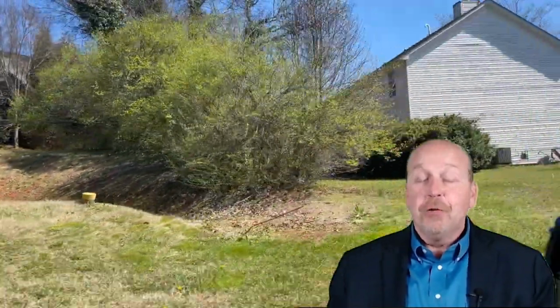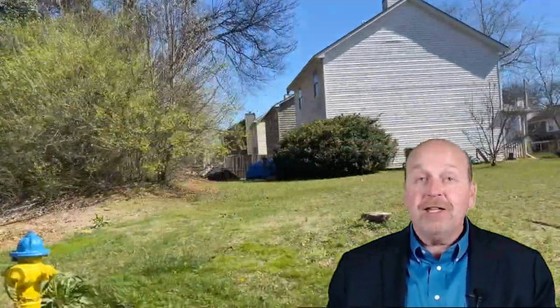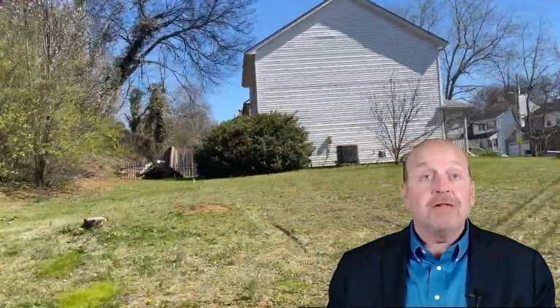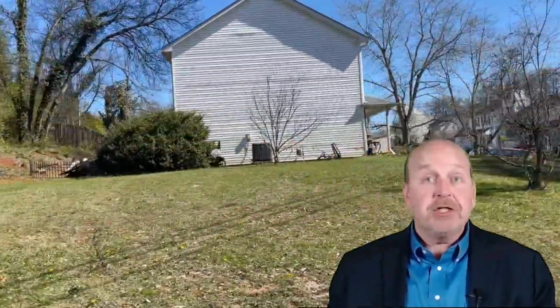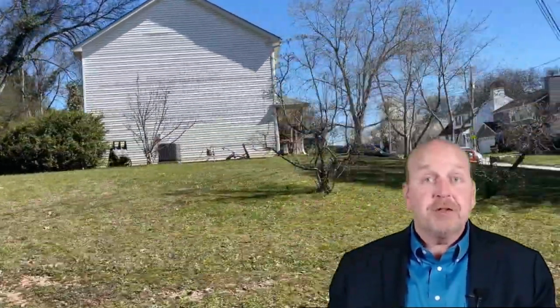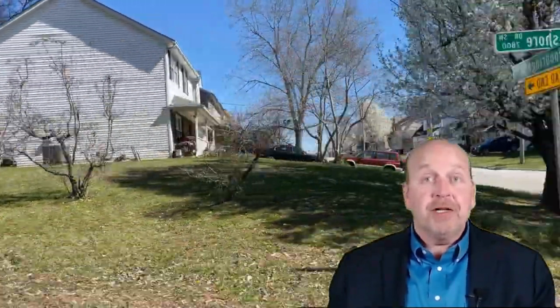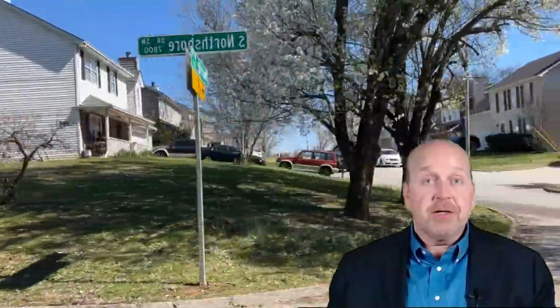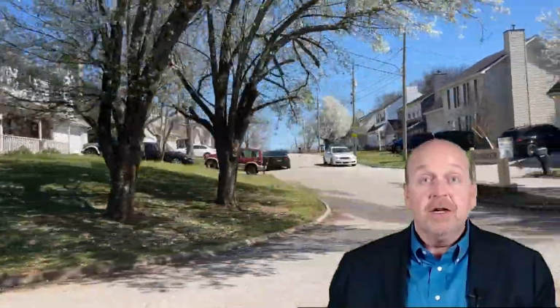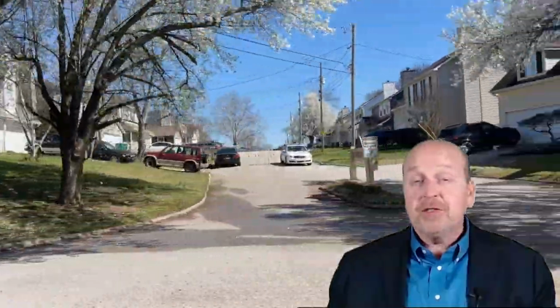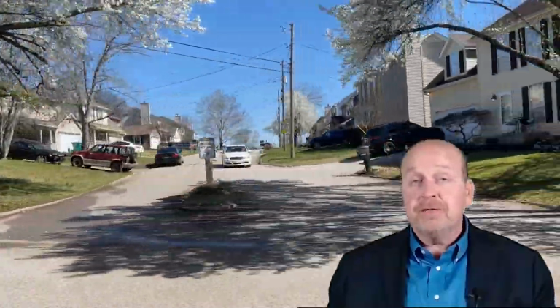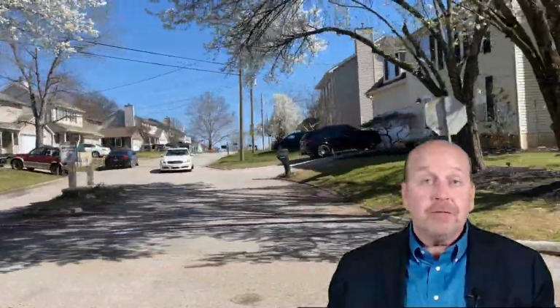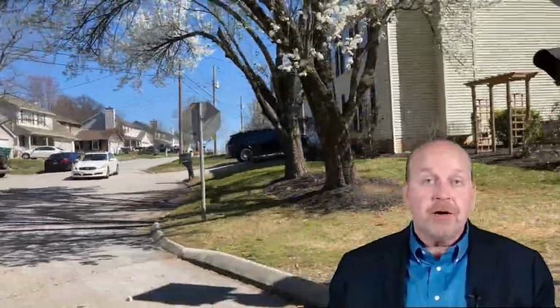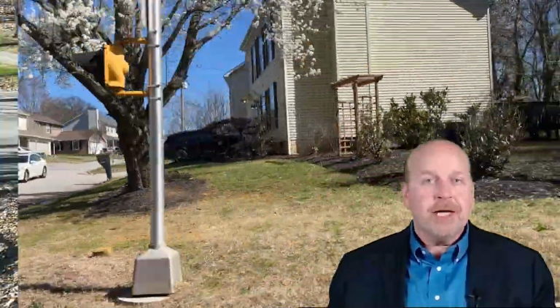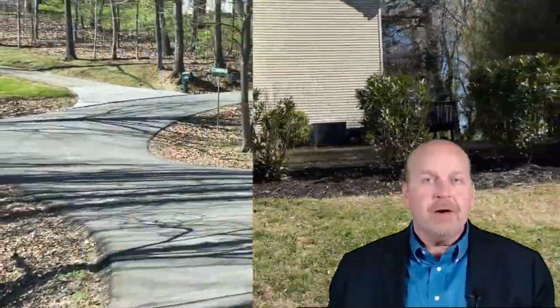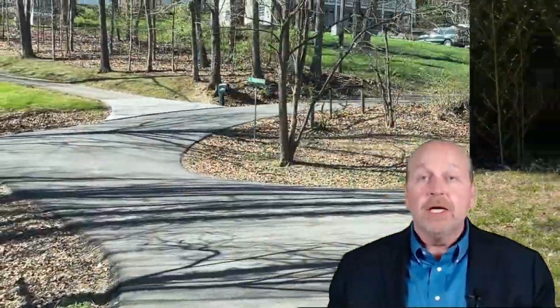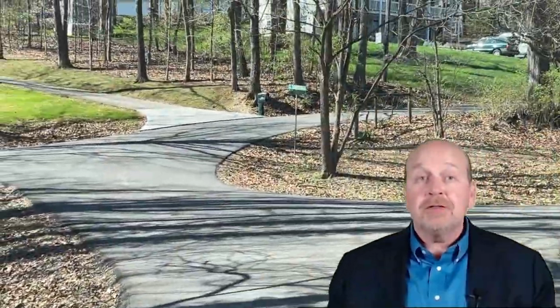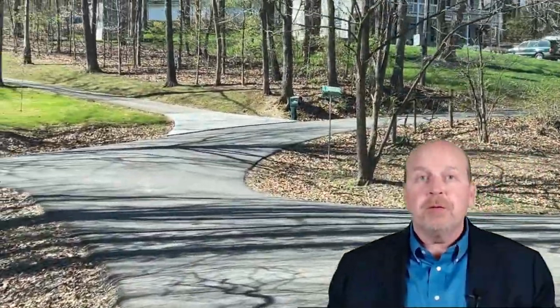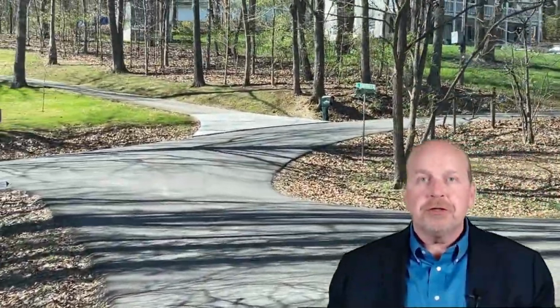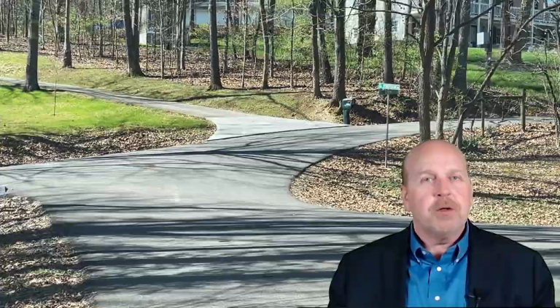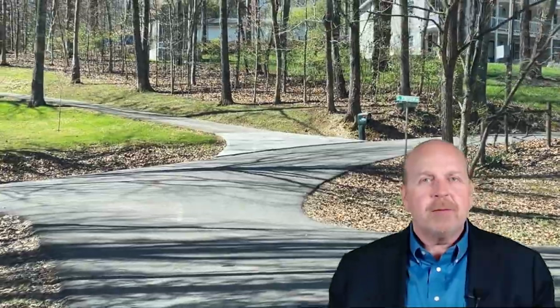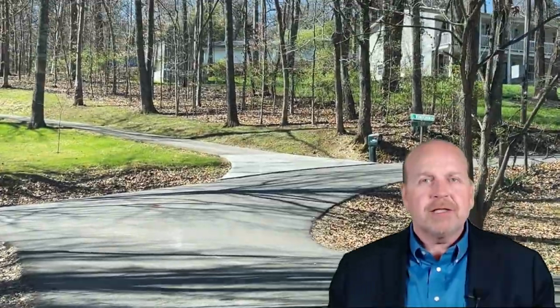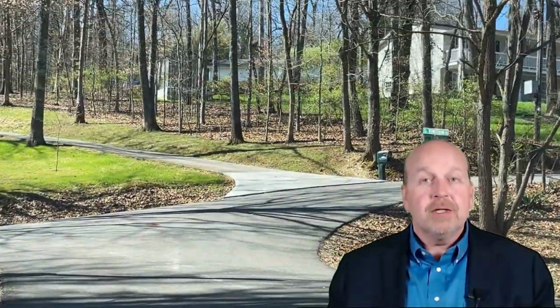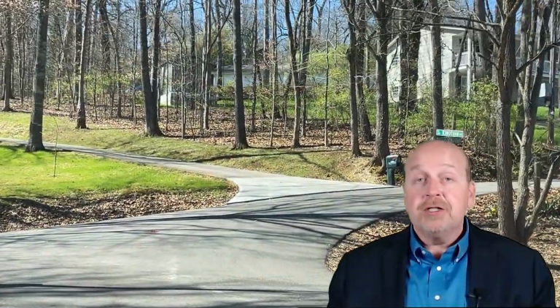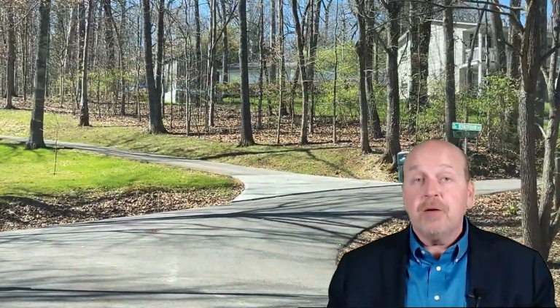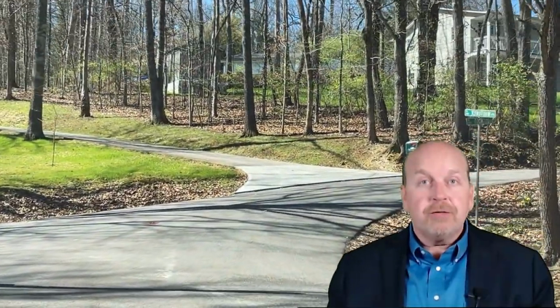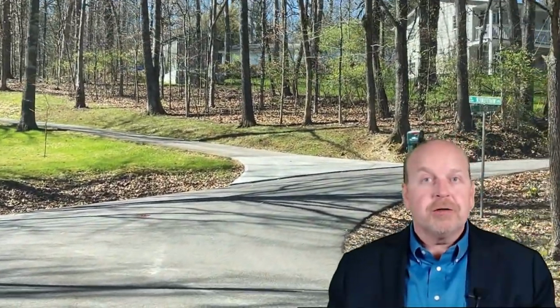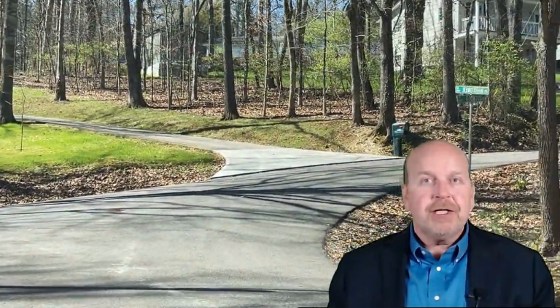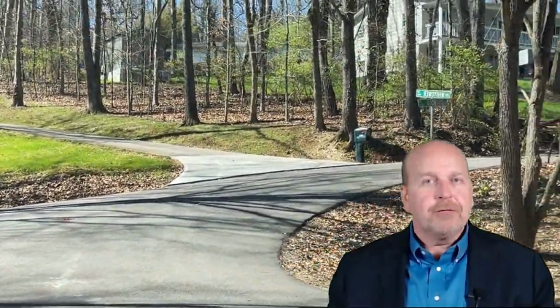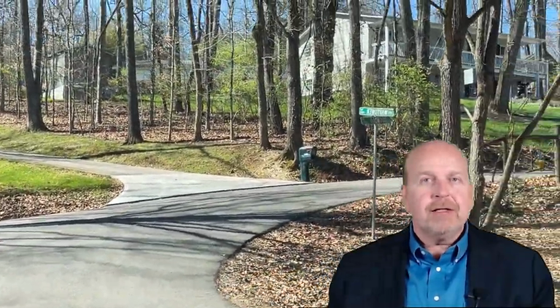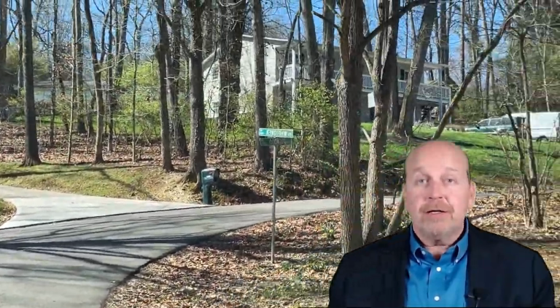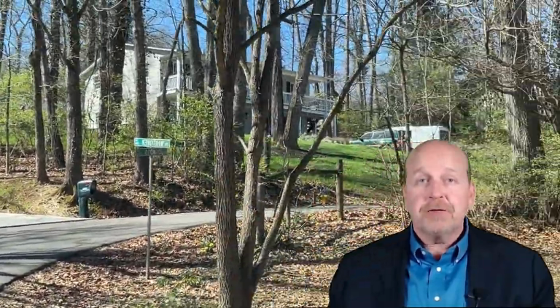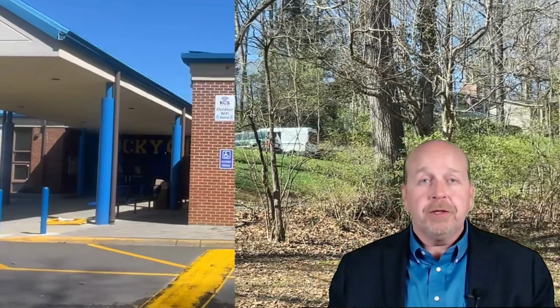Rocky Hill offers a picturesque suburban experience with its mix of single-family homes and townhomes nestled among mature trees and well-kept landscapes. It's an area where every stroll is scenic, reflecting the area's natural beauty.